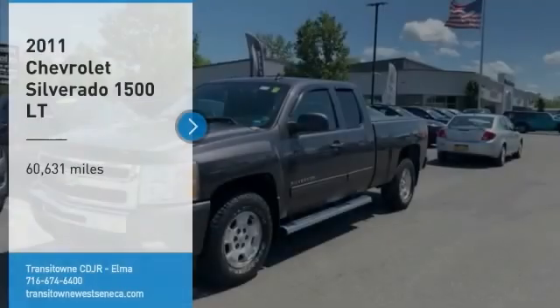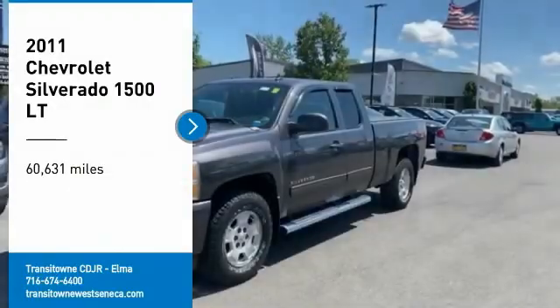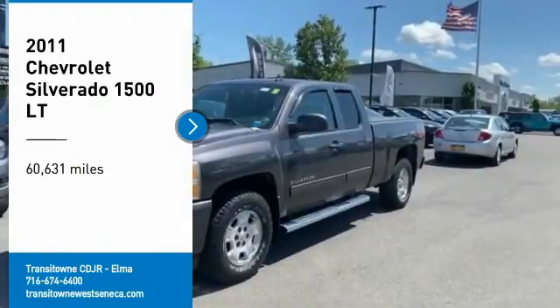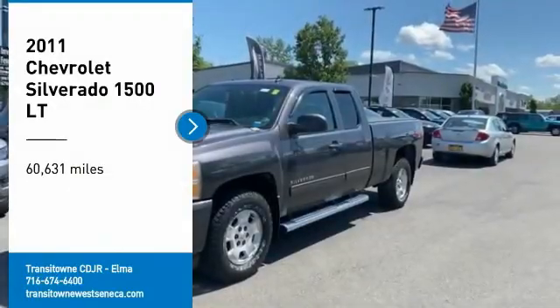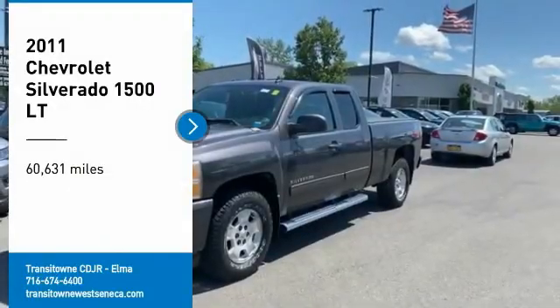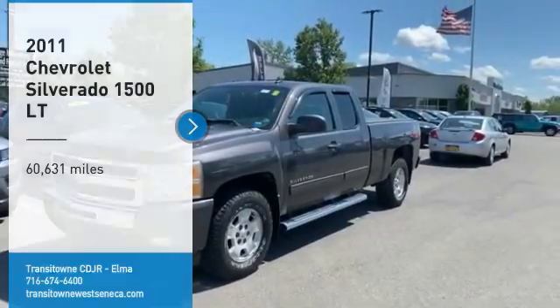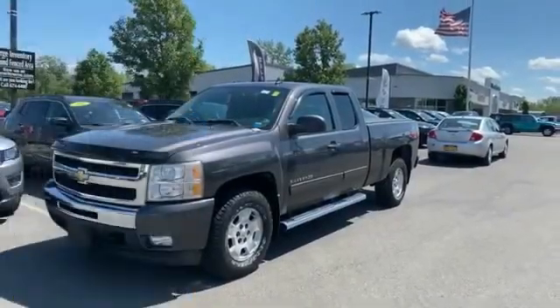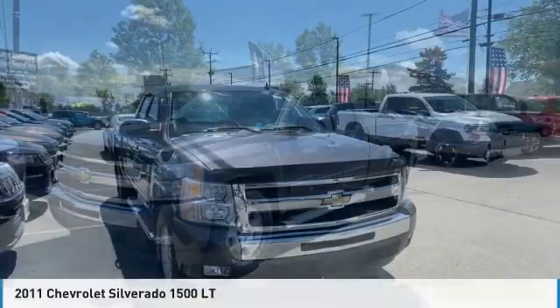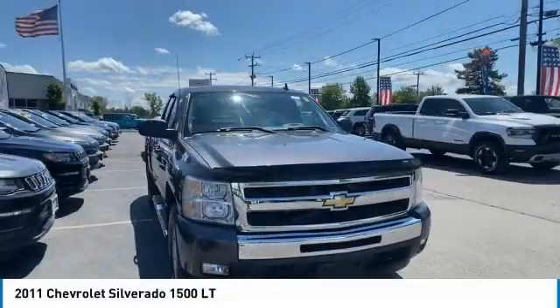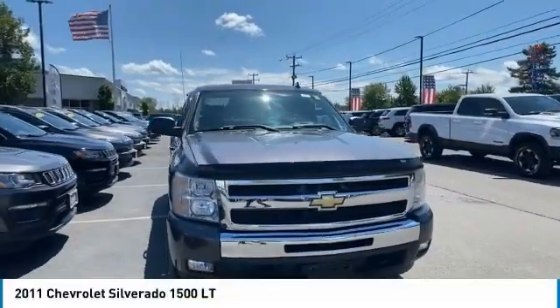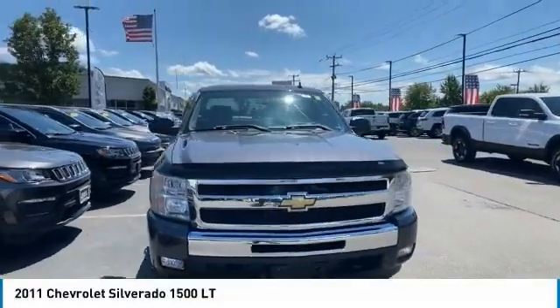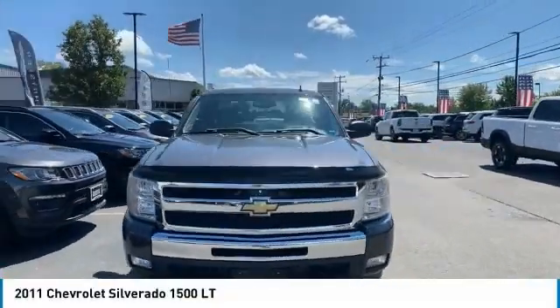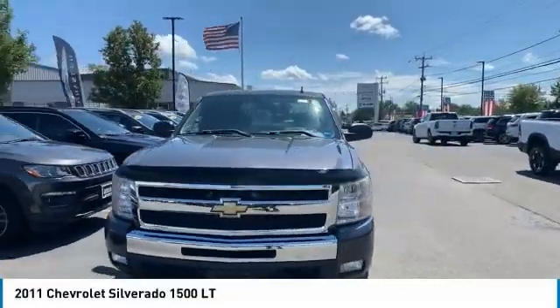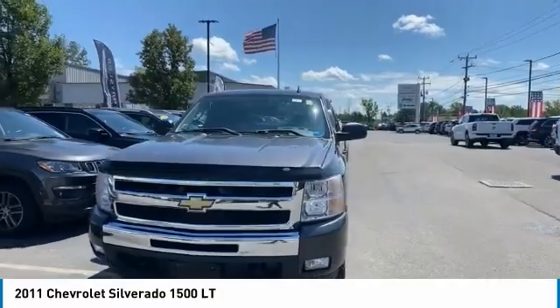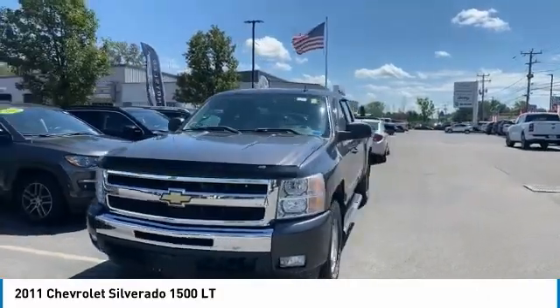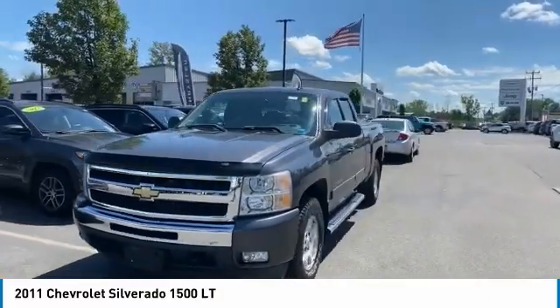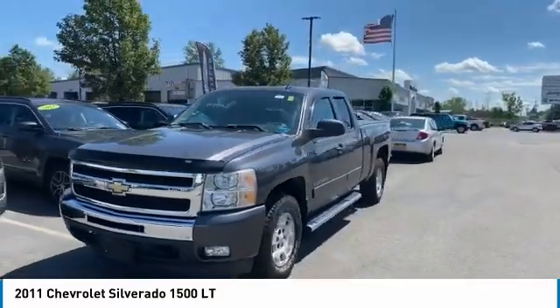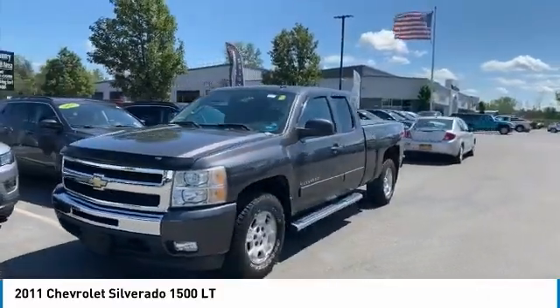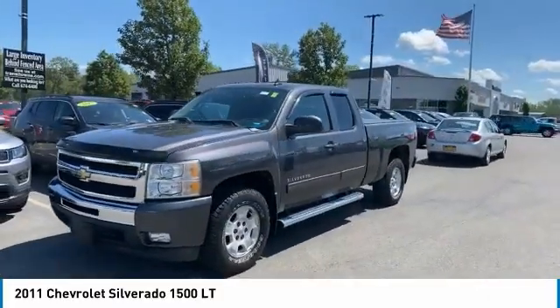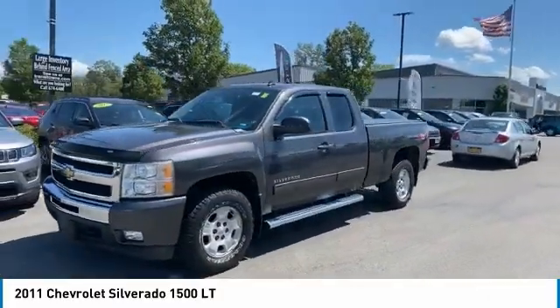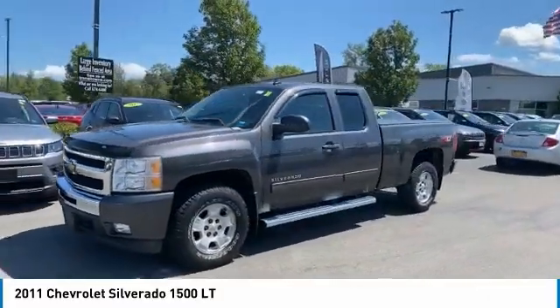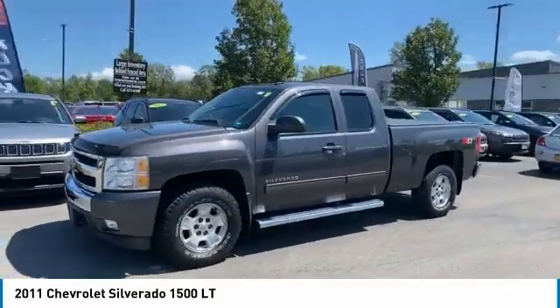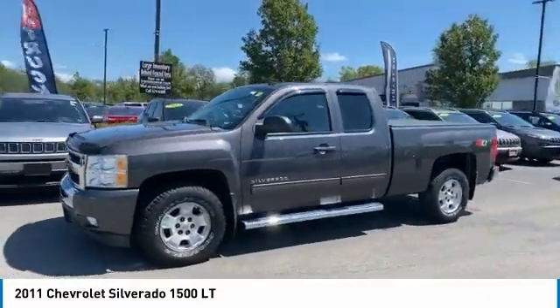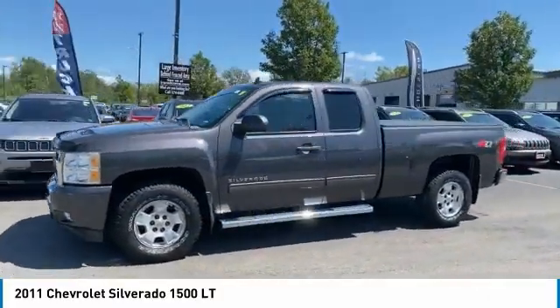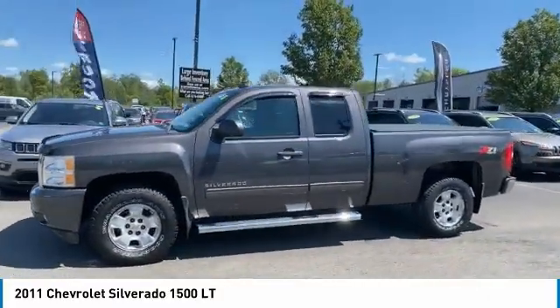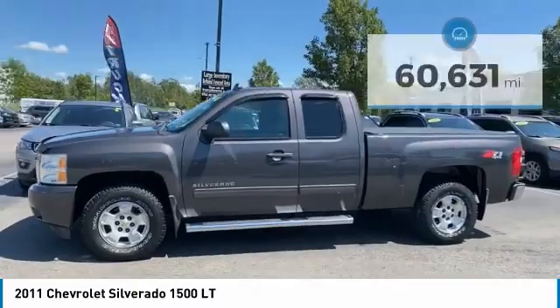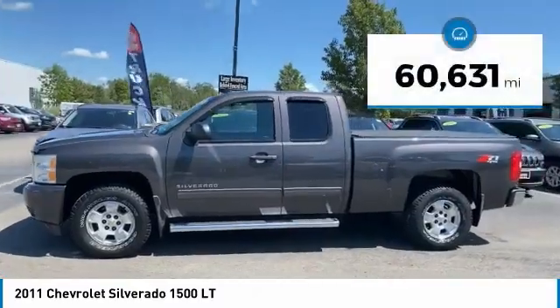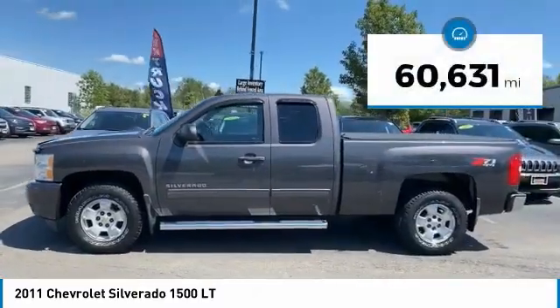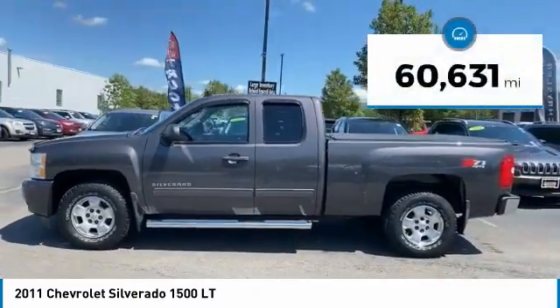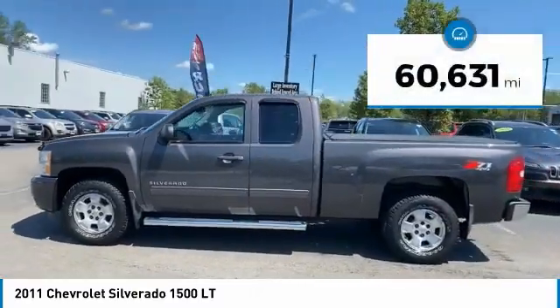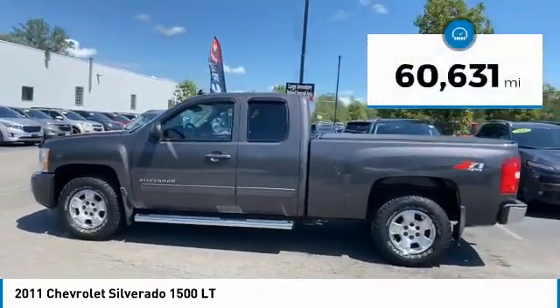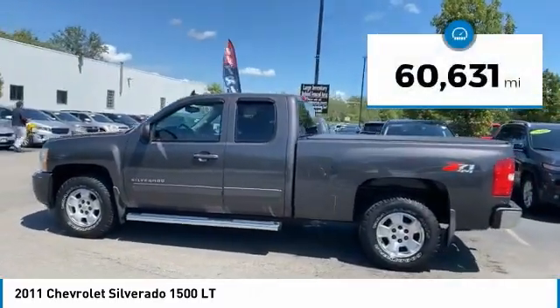We are pleased to show you the 2011 Silverado 1500. The Chevy Silverado 1500 has the lowest cost of ownership of any full-size pickup. This vehicle has less than 65,000 miles.